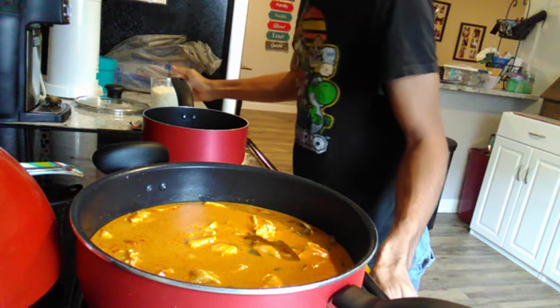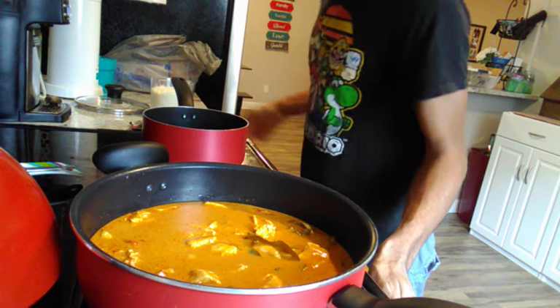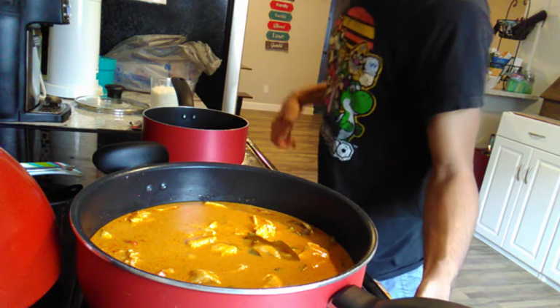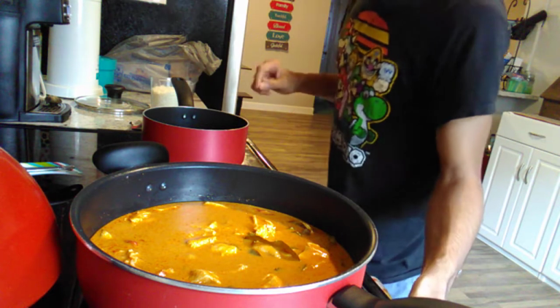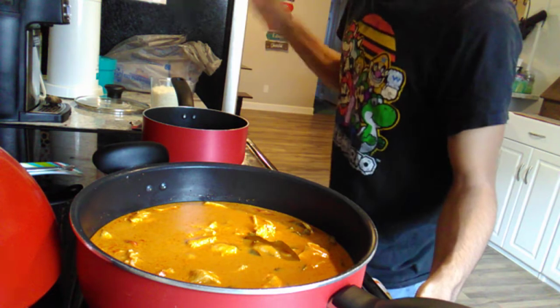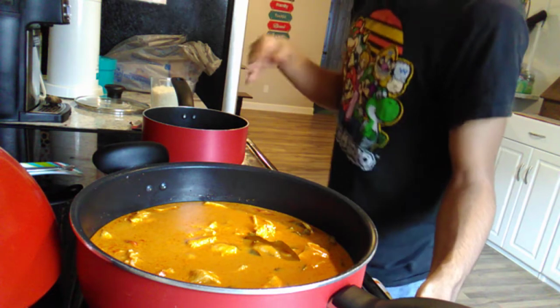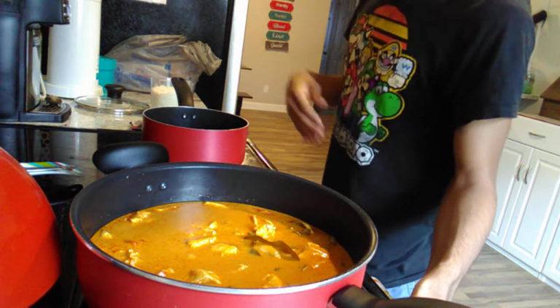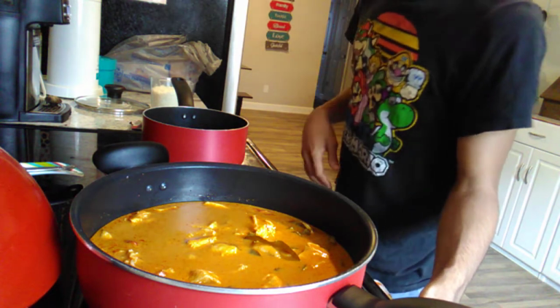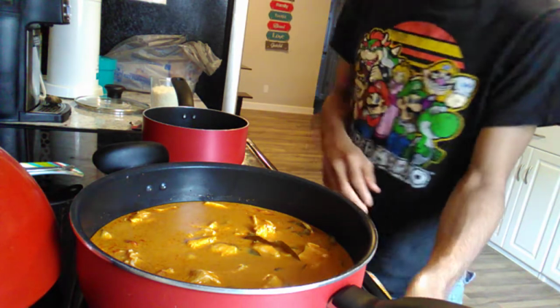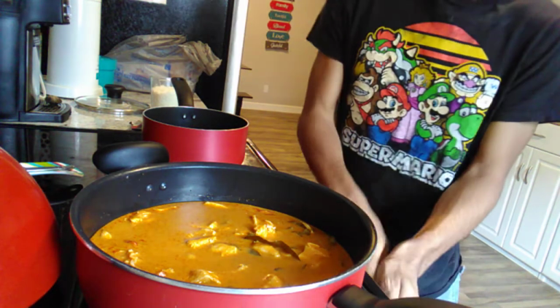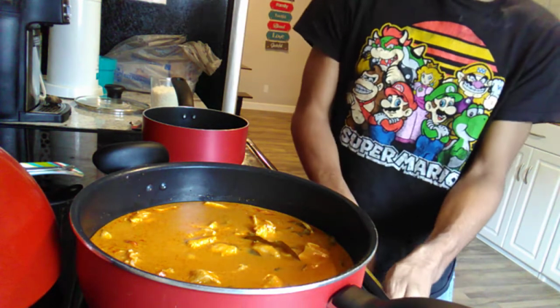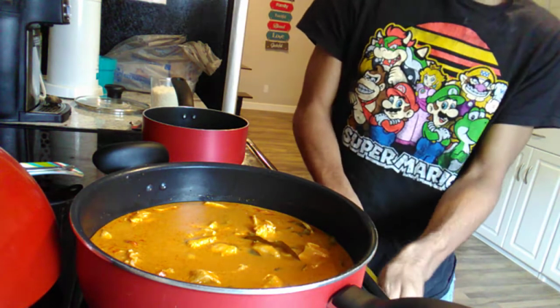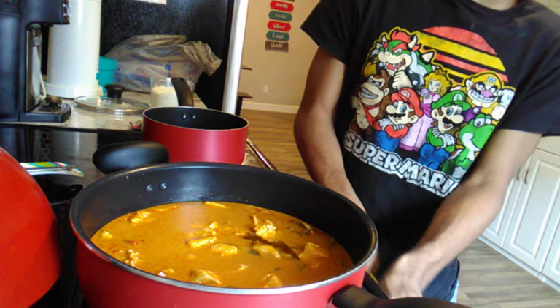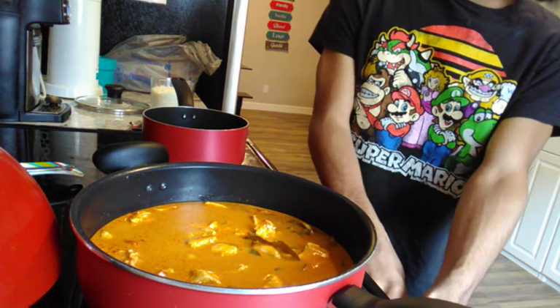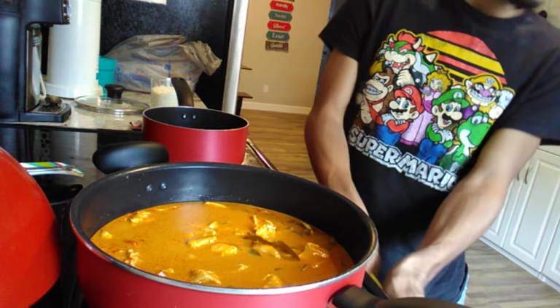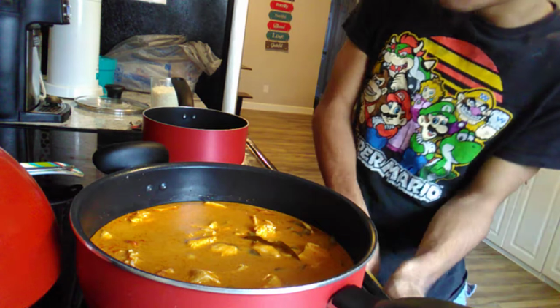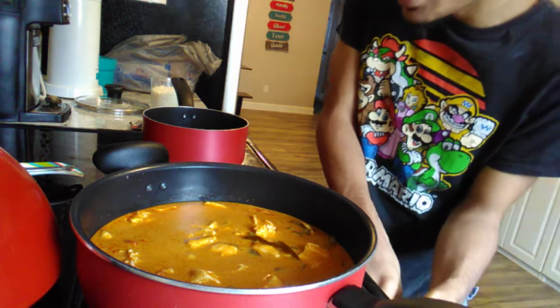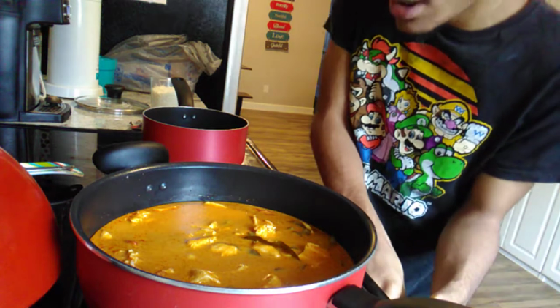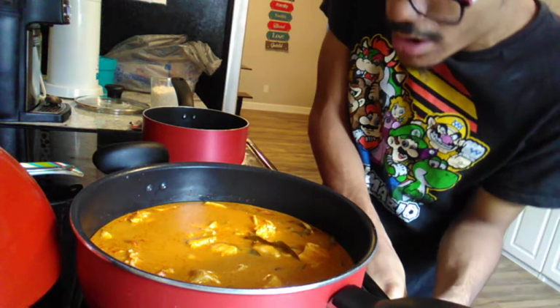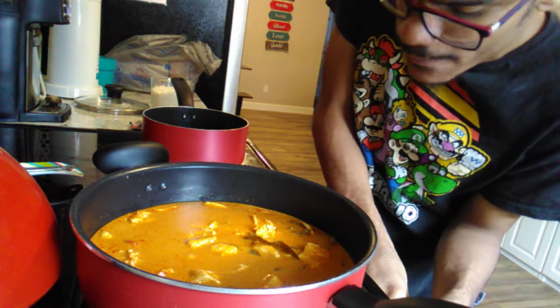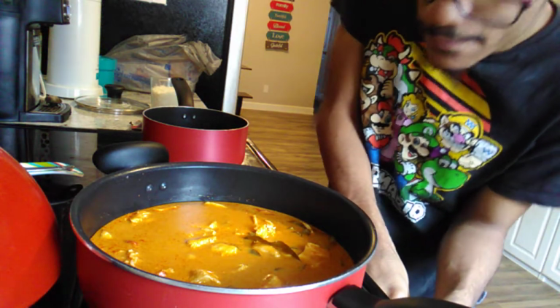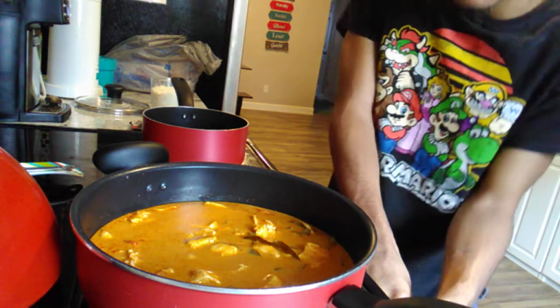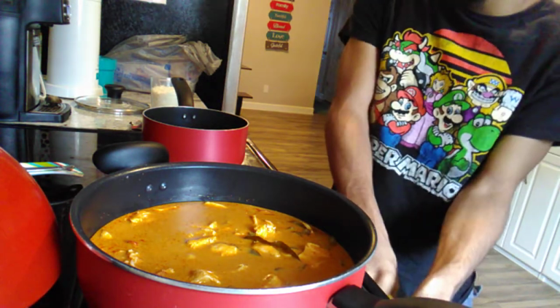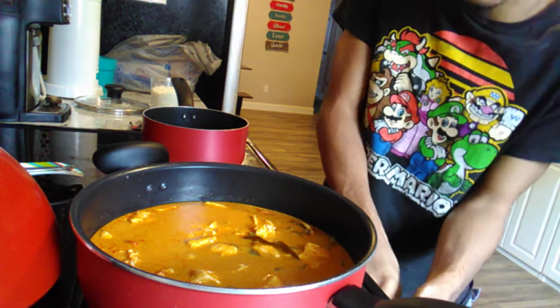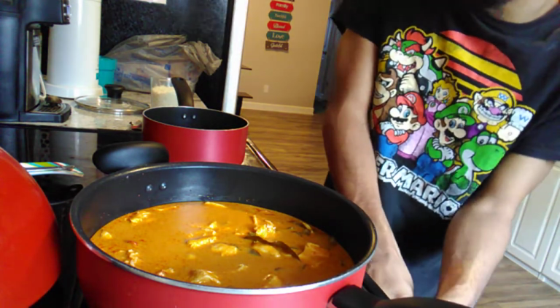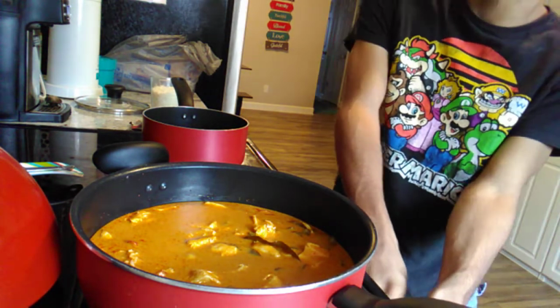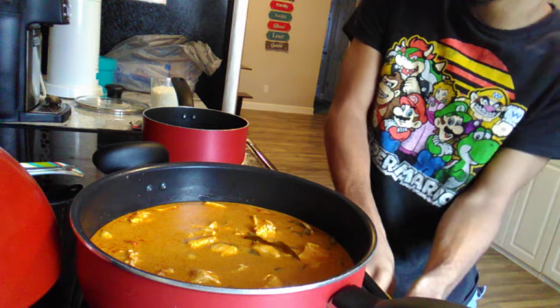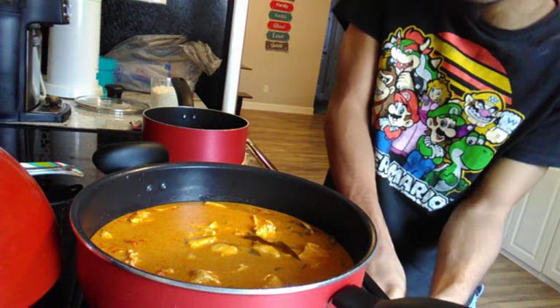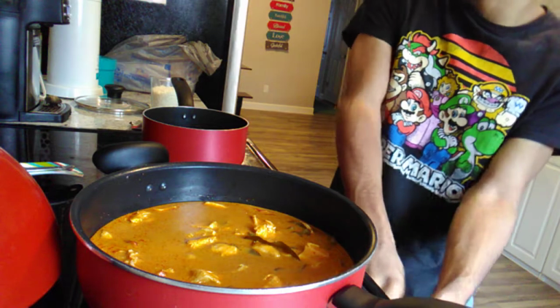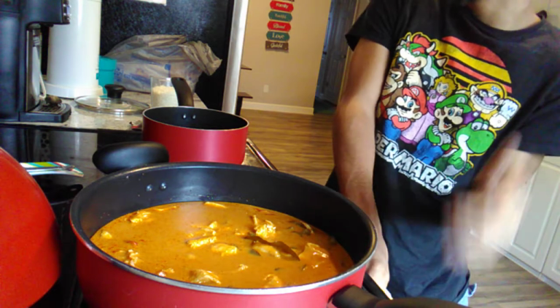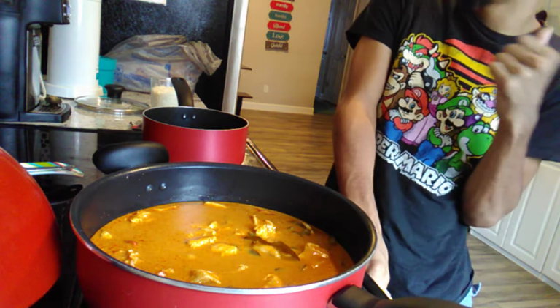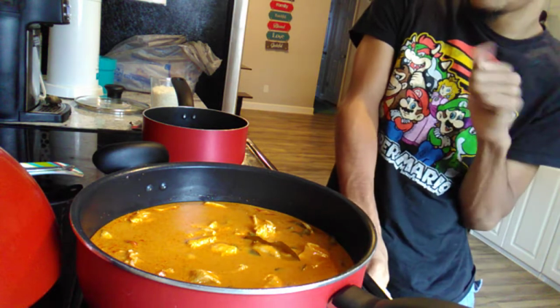The water is taking a little longer, but I'm not going to worry about it. The water is just sitting there — we've got our chicken. If you guys want to know how to make this recipe, you guys know how to go to my channel.